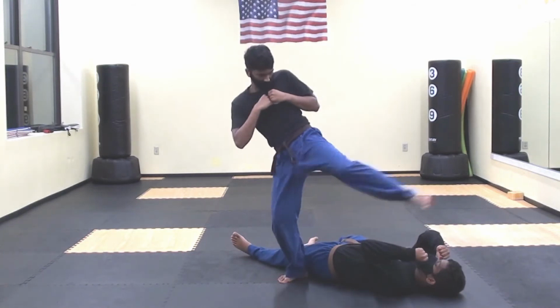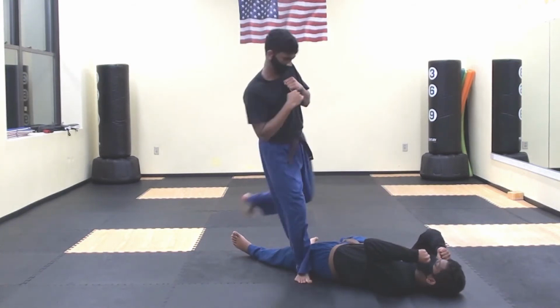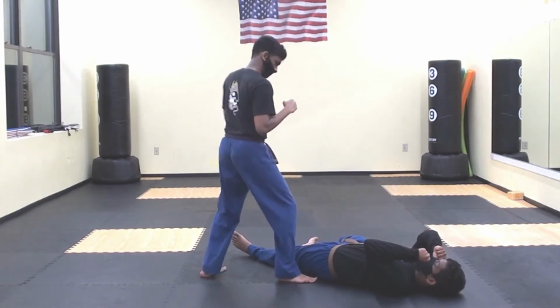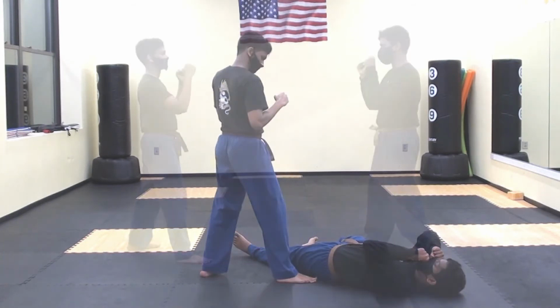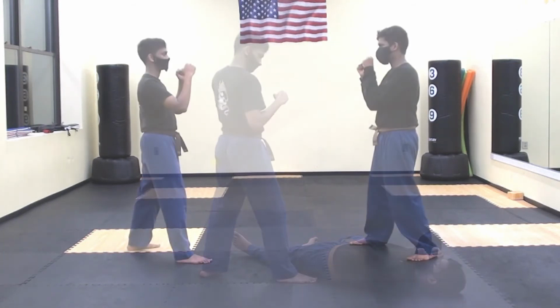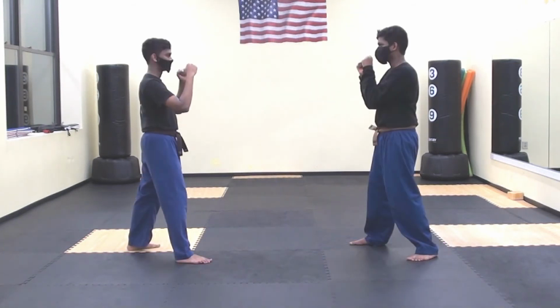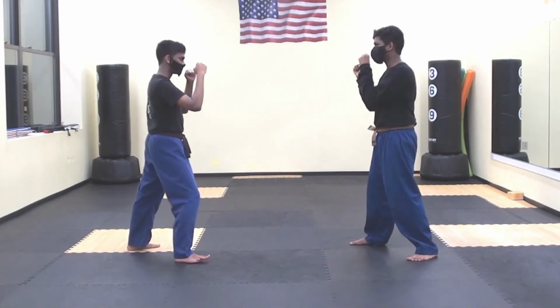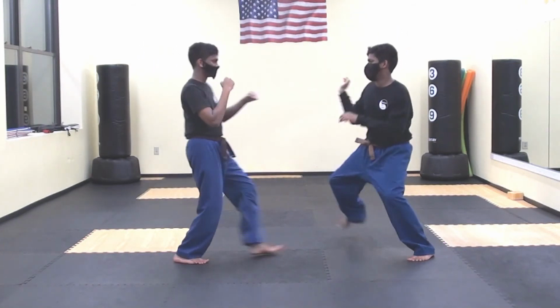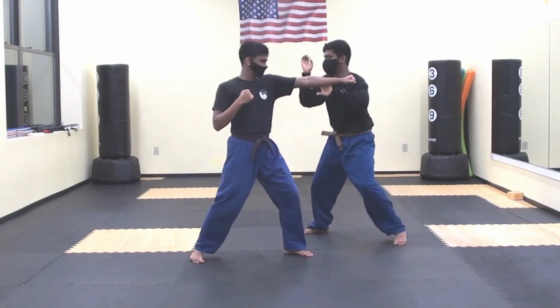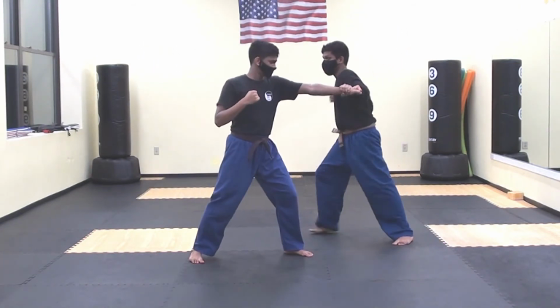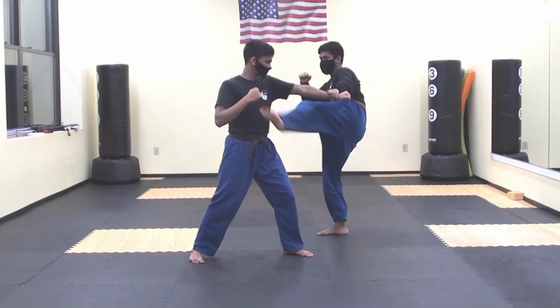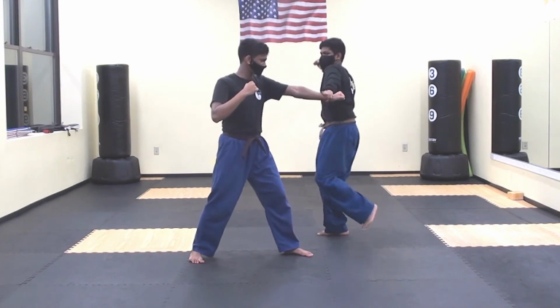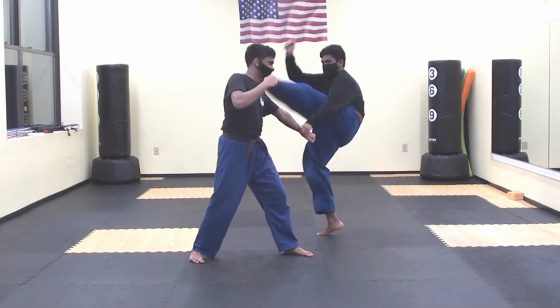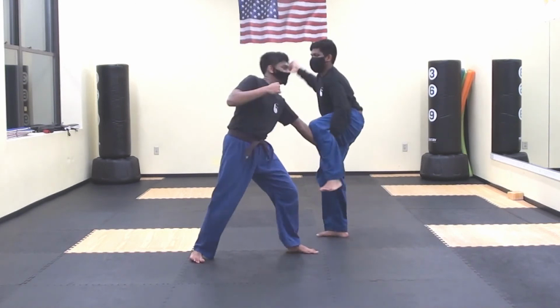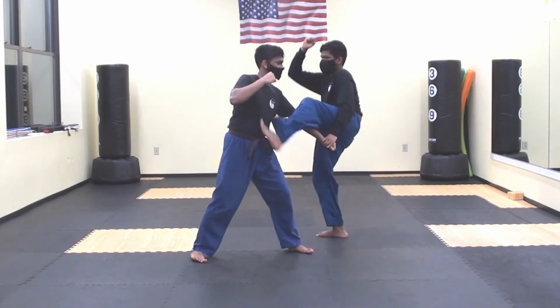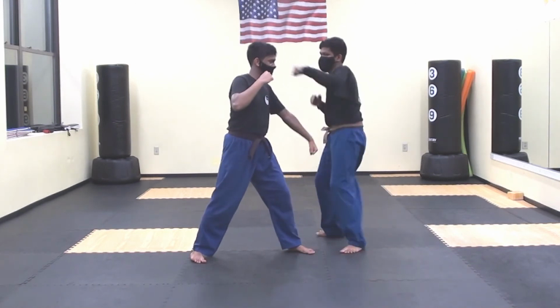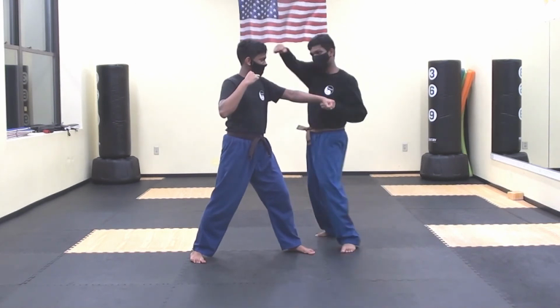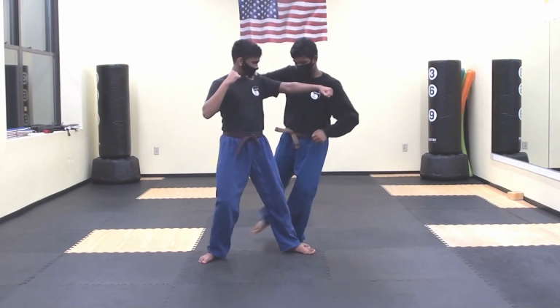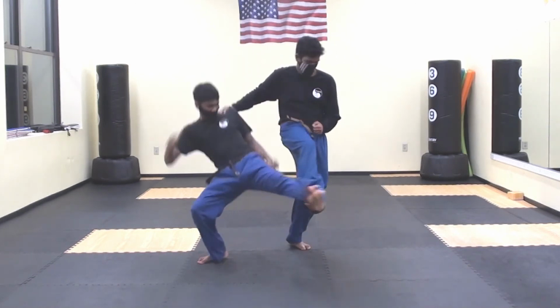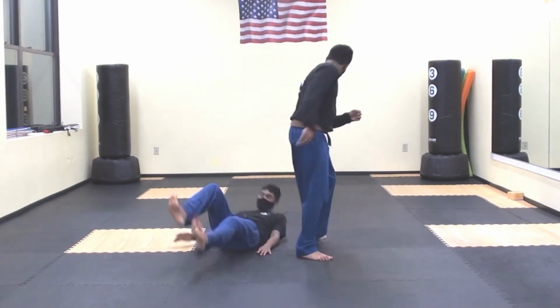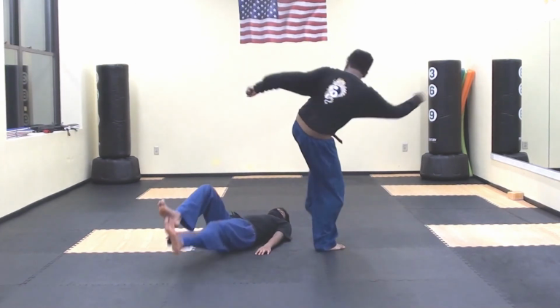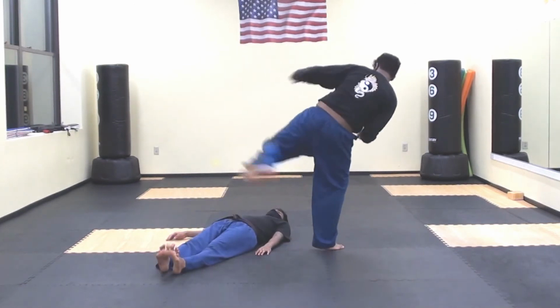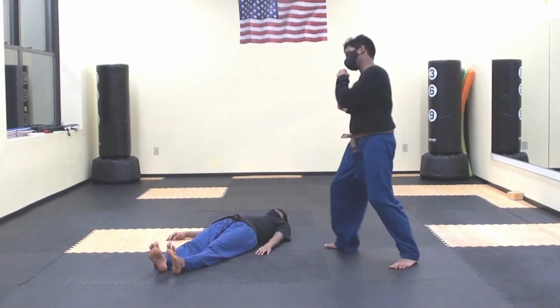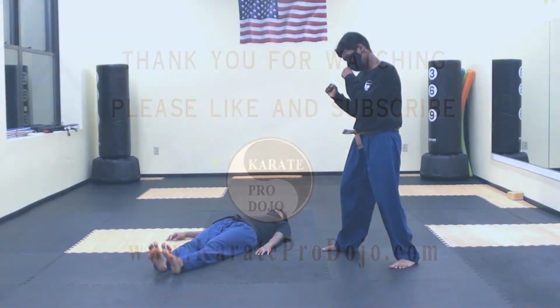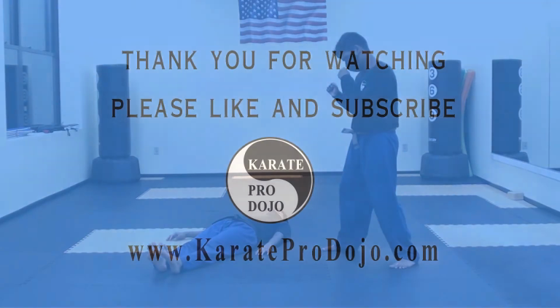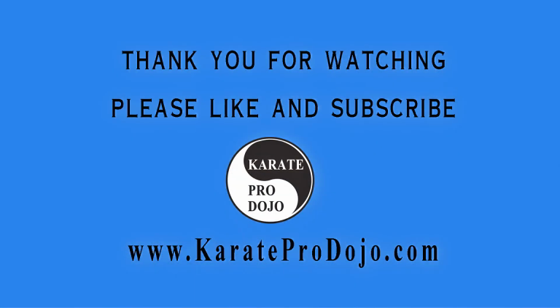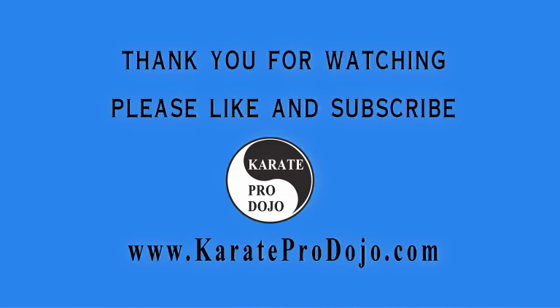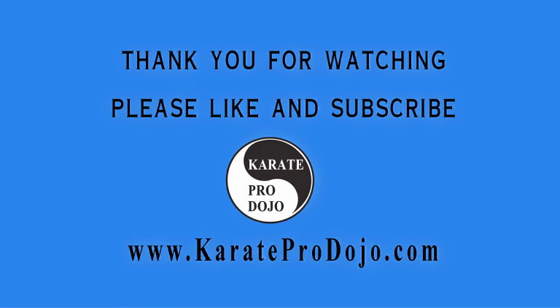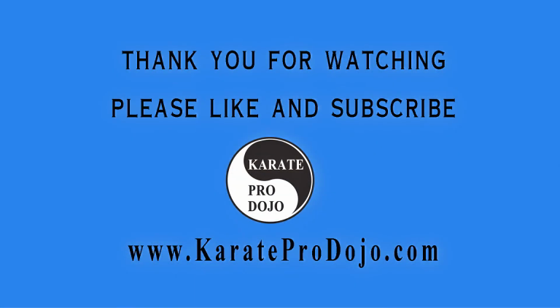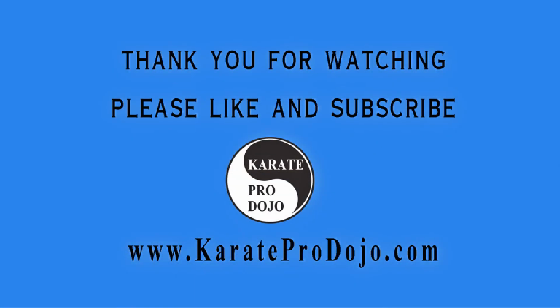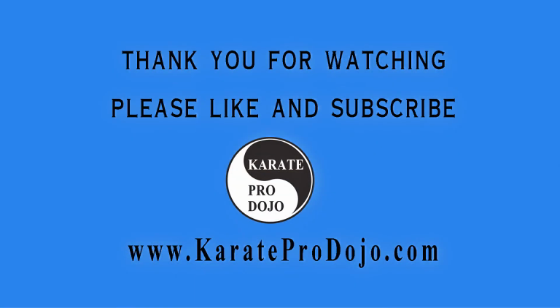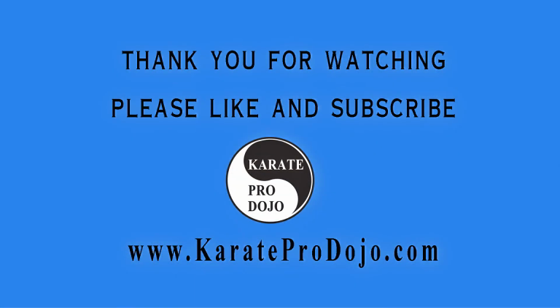Heyya! I'm sorry. Don't worry! Thank you for watching. Please like and subscribe.